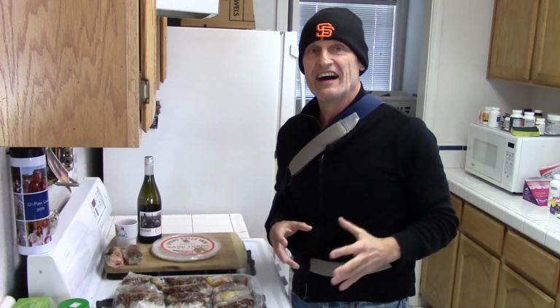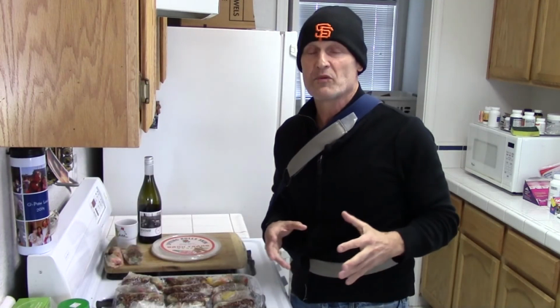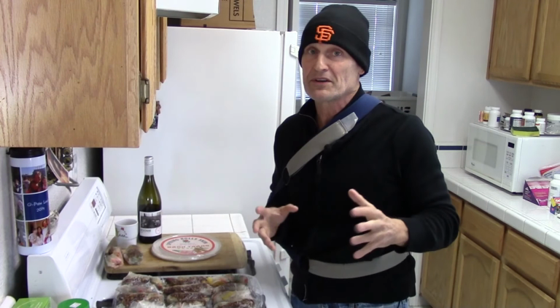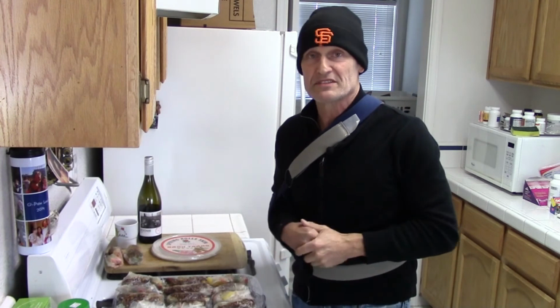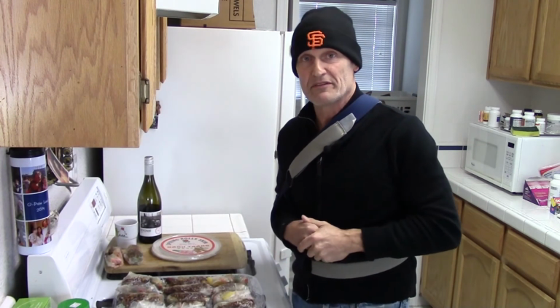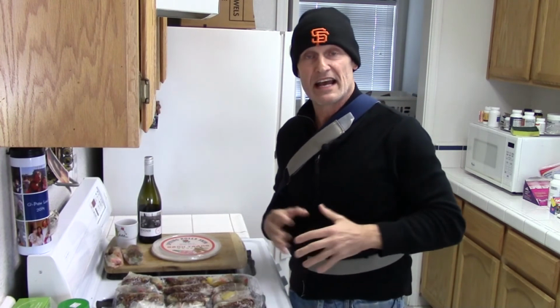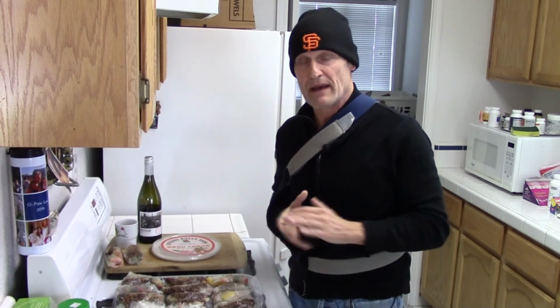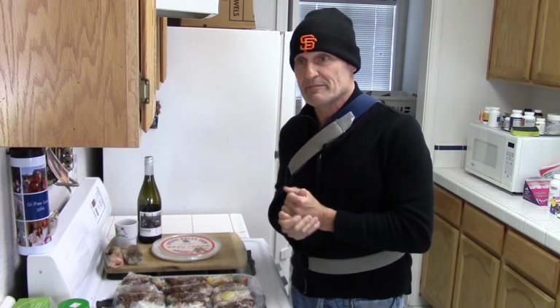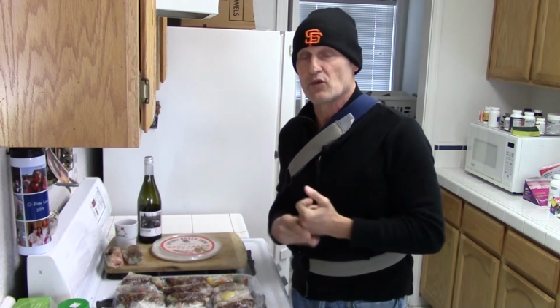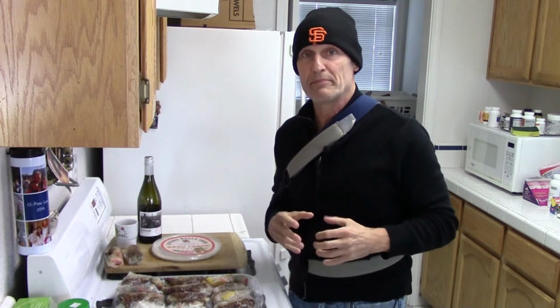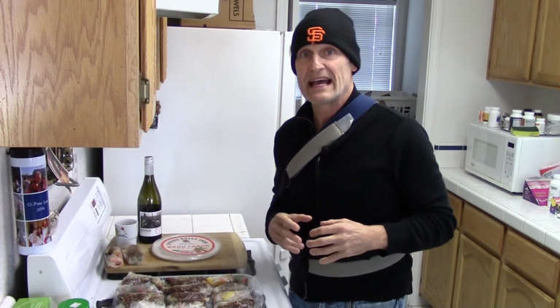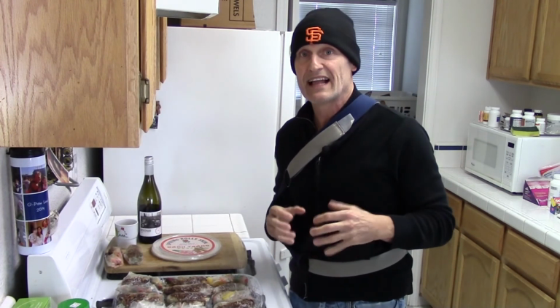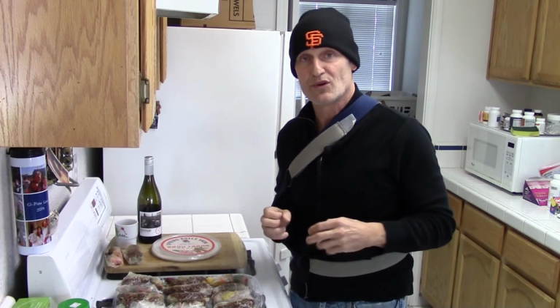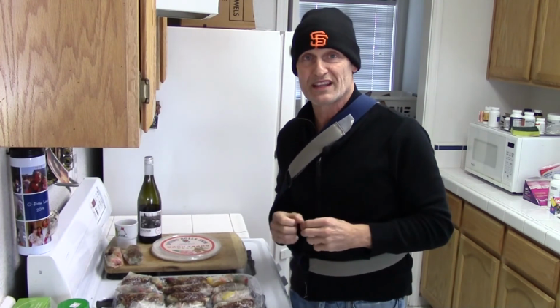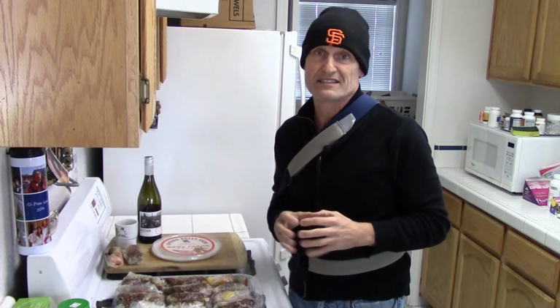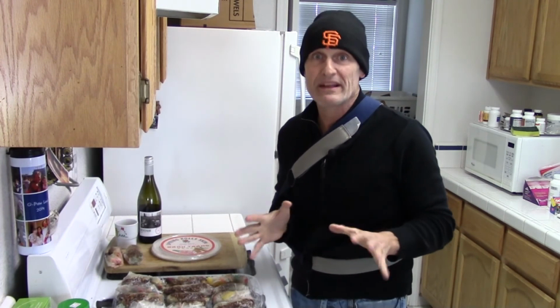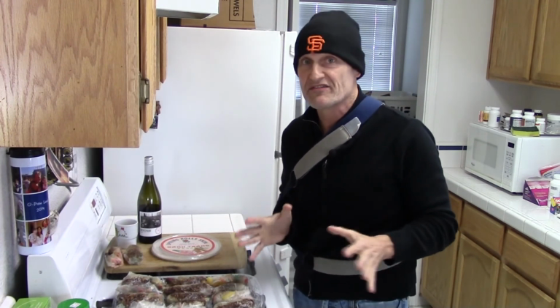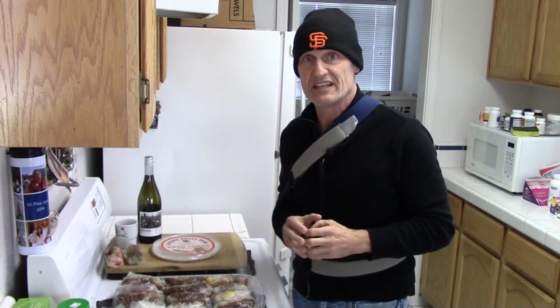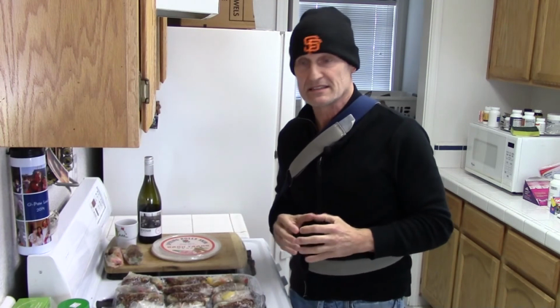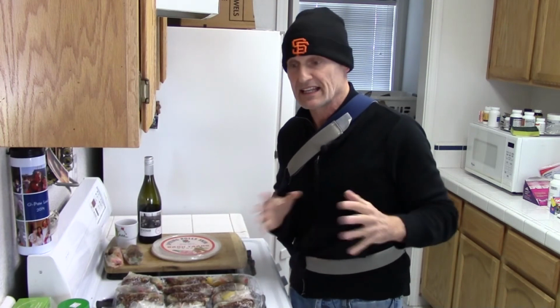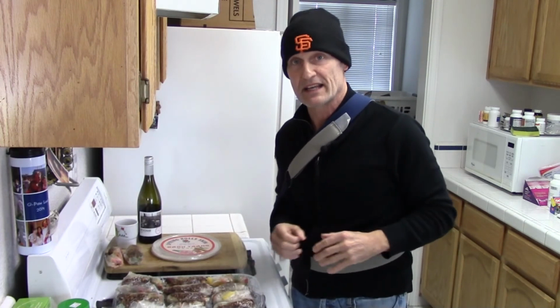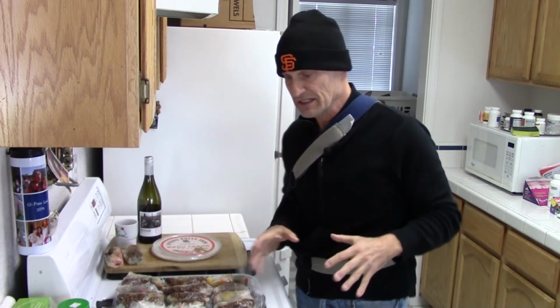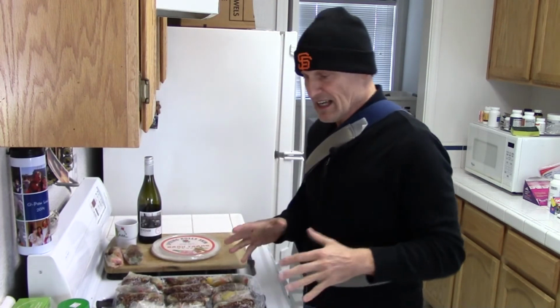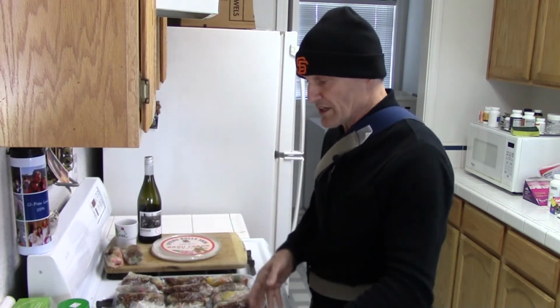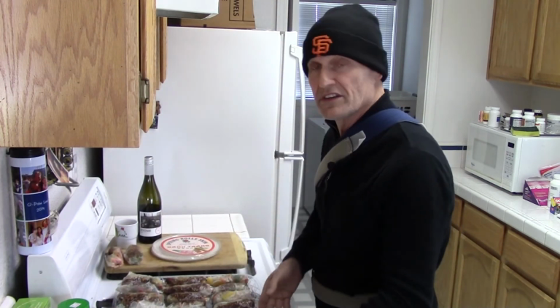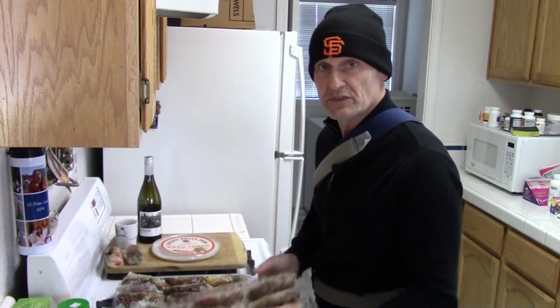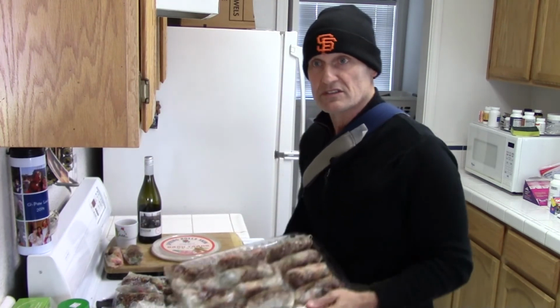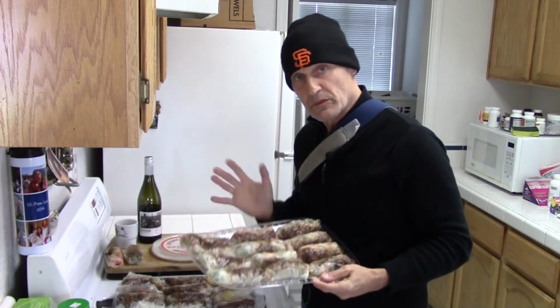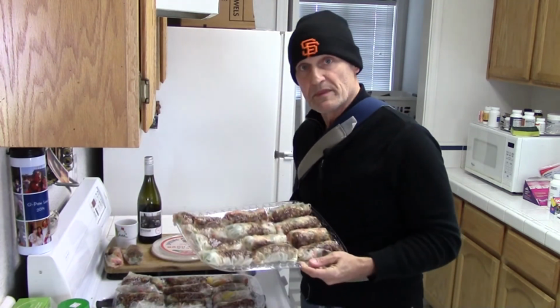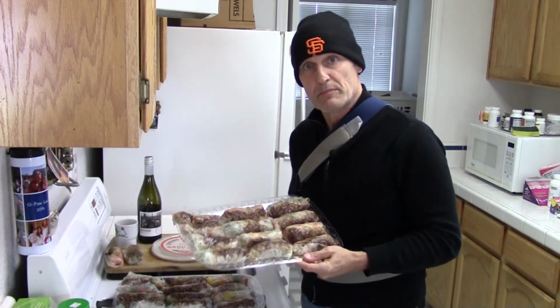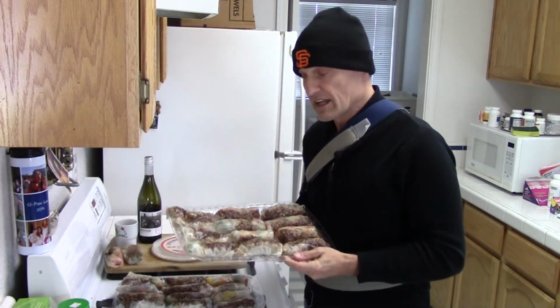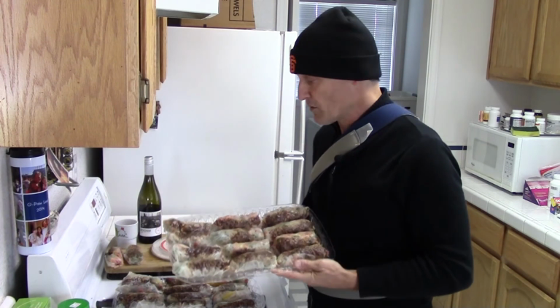Hi everyone, I'm Kirk, the Sloppy Vegan, and I'm back. I've been wrapping salad rolls for the last probably hour and 15 minutes and I cleaned up my kitchen. I wanted to show you the finished results of what I put together.